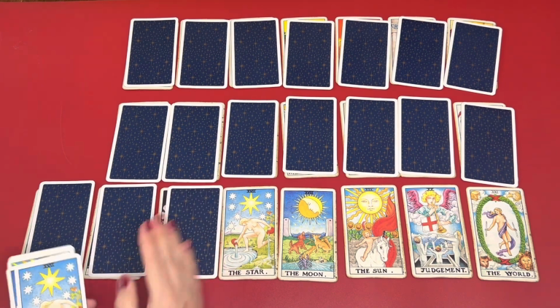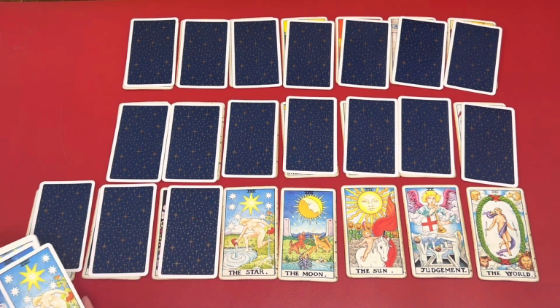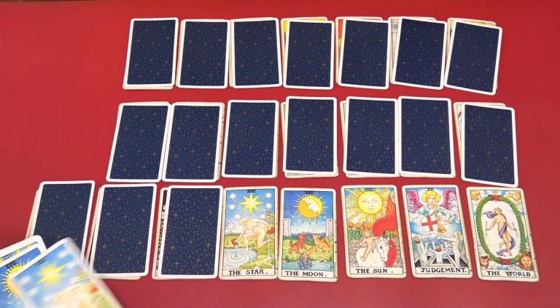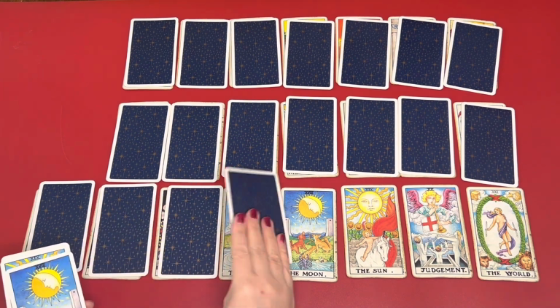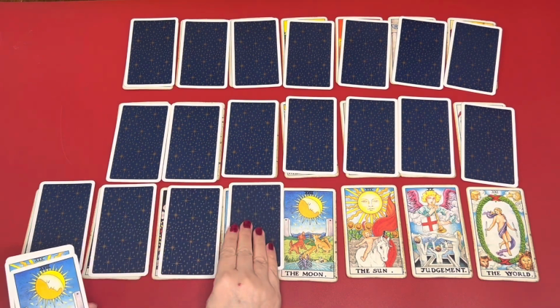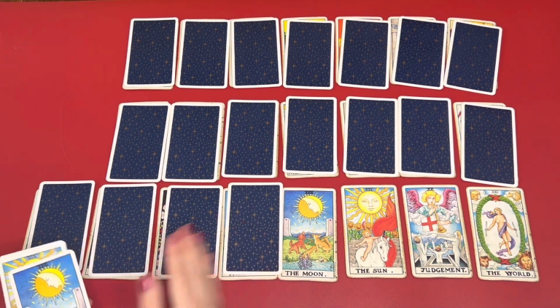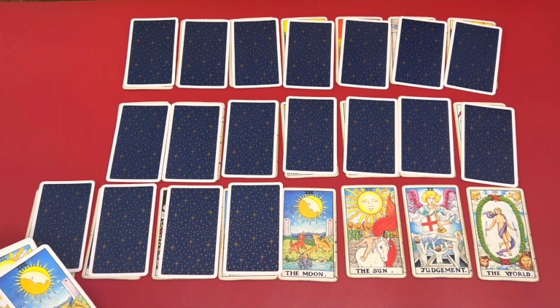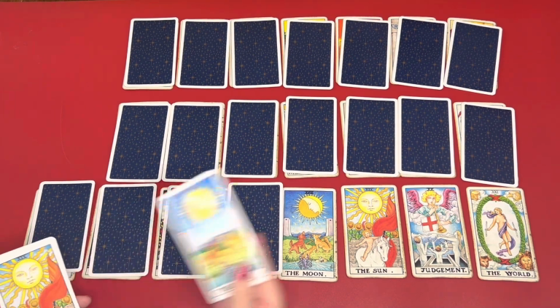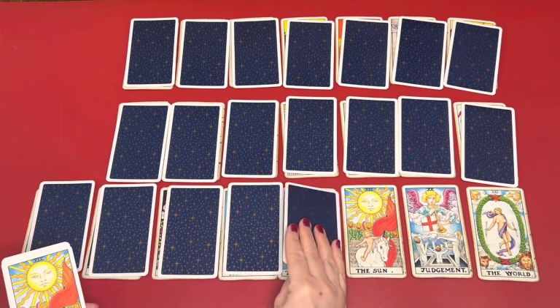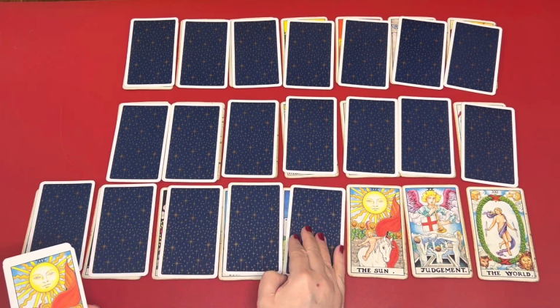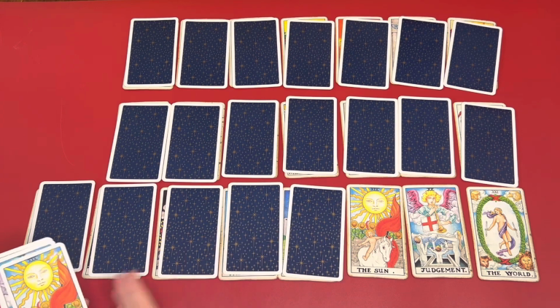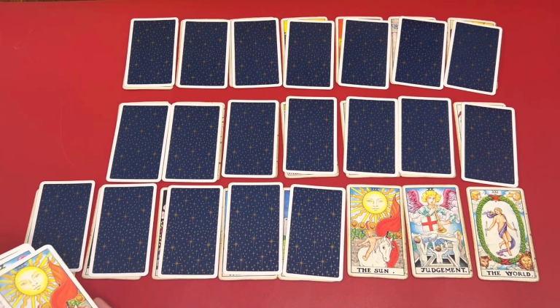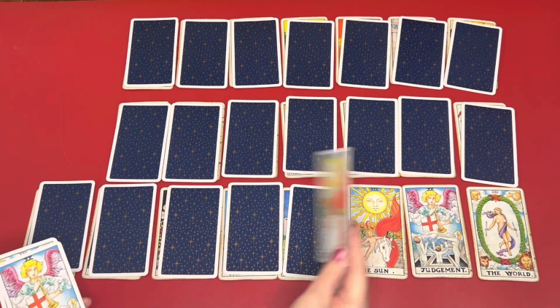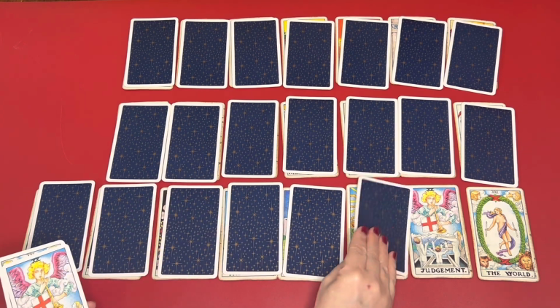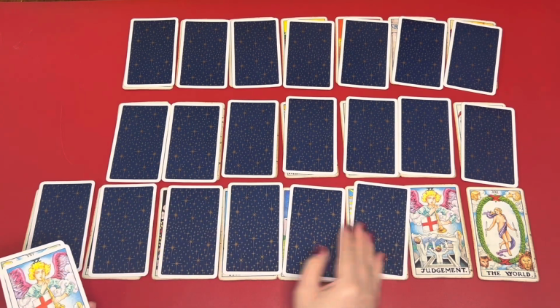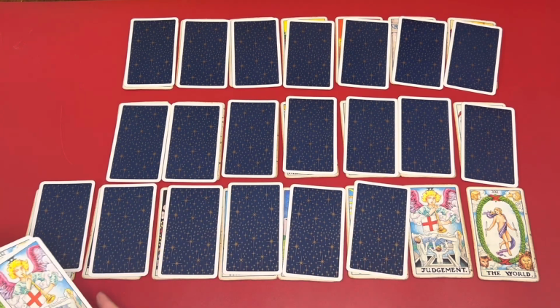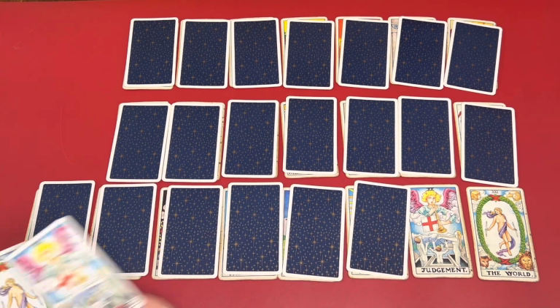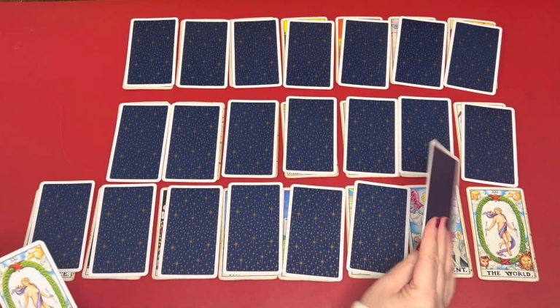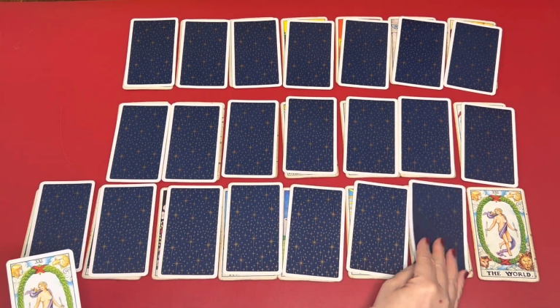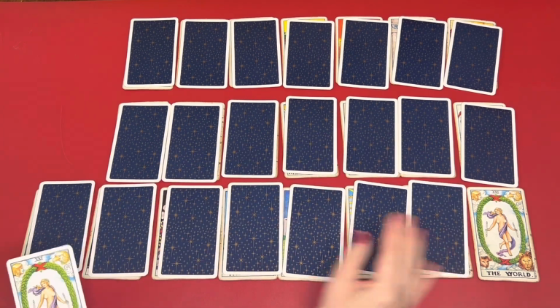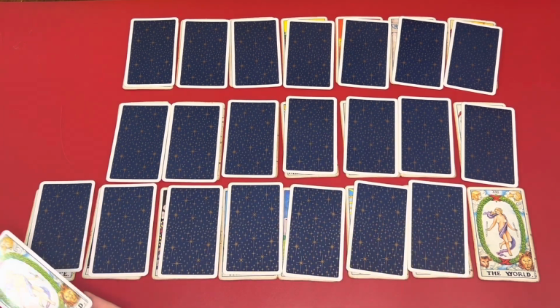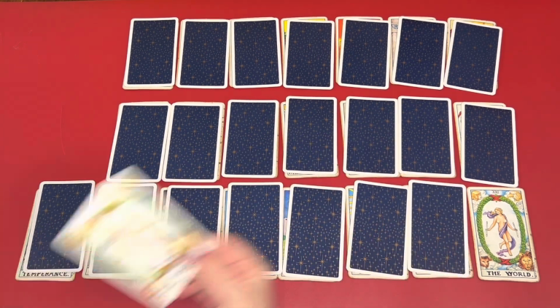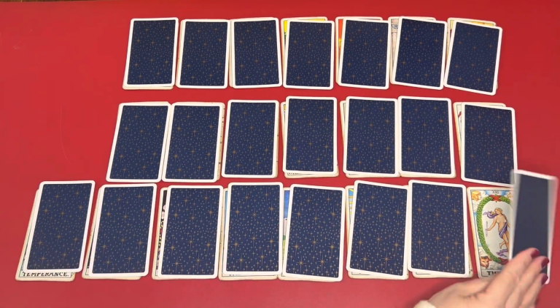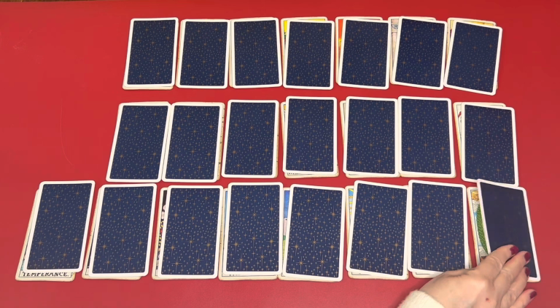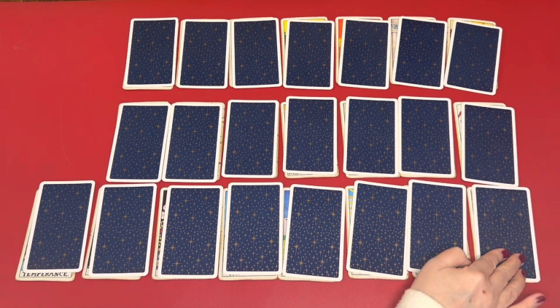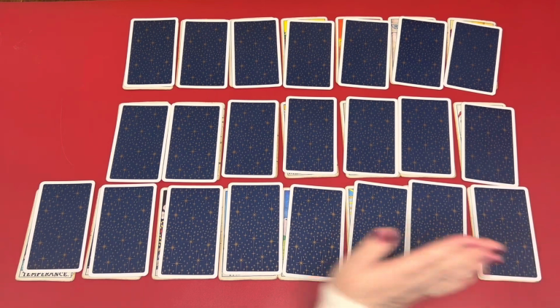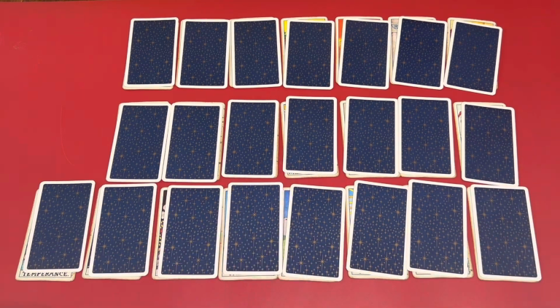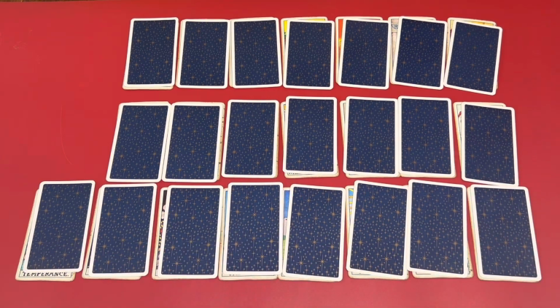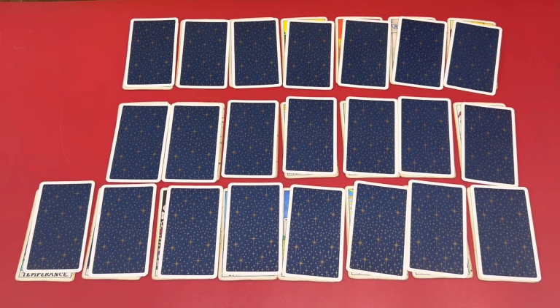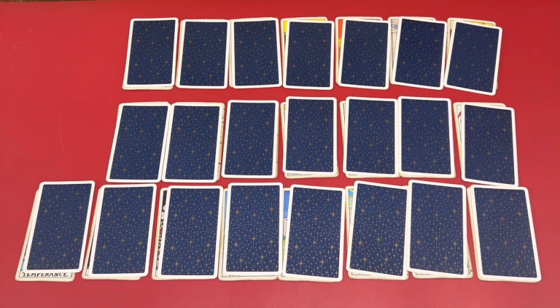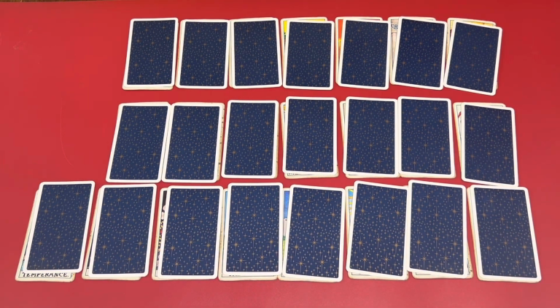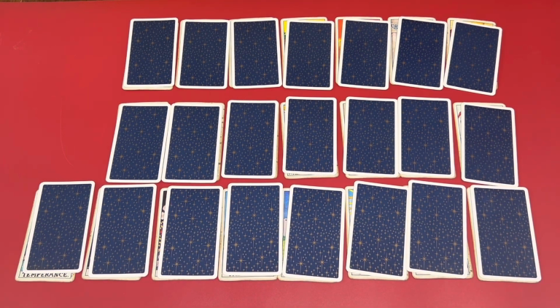Please see the link in the description box. We have tarot courses, psychic courses, and even a tarot meditation where you can walk into your cards.